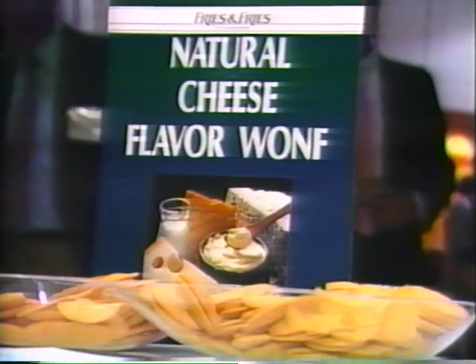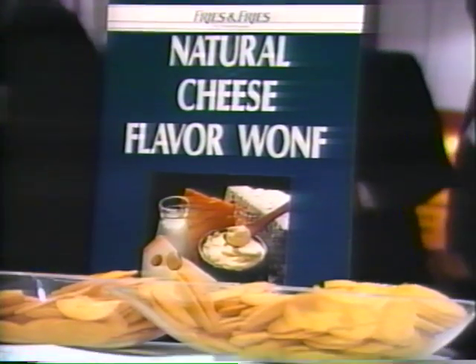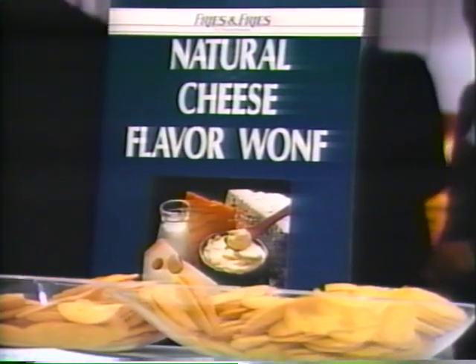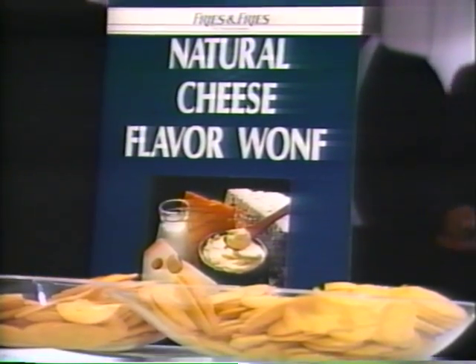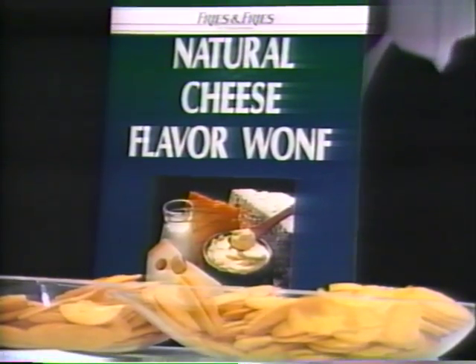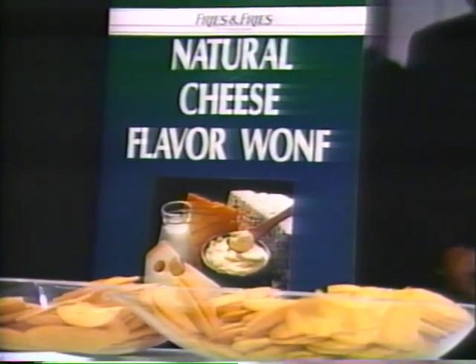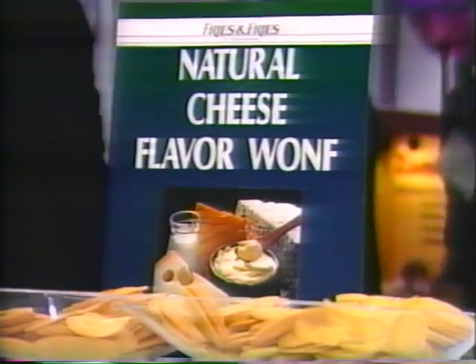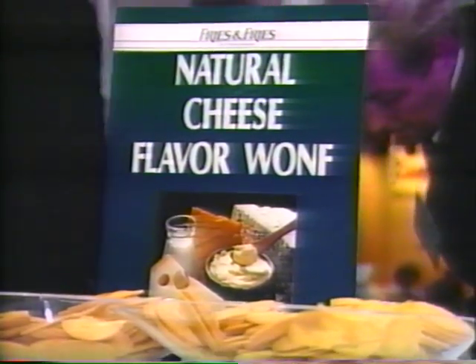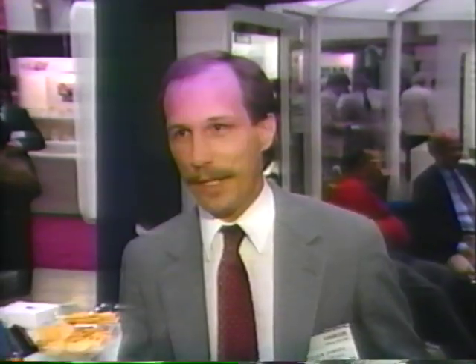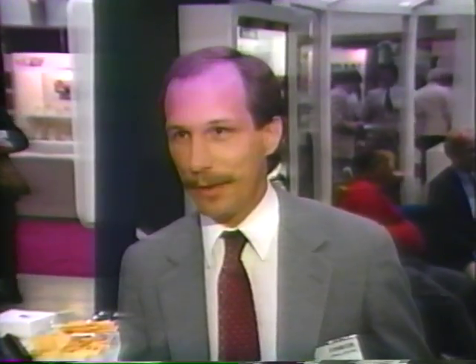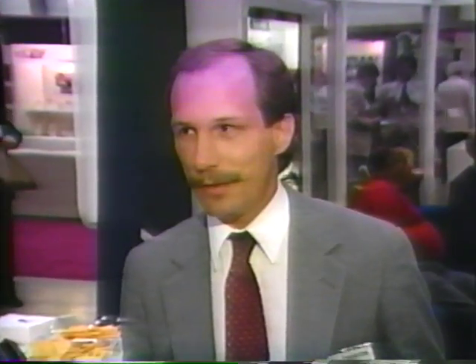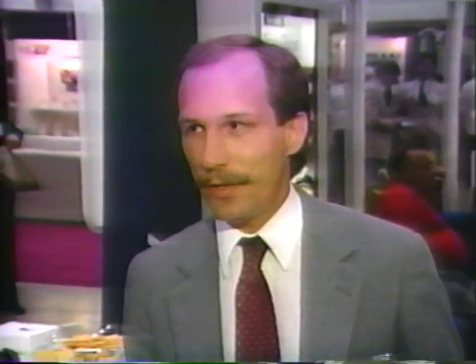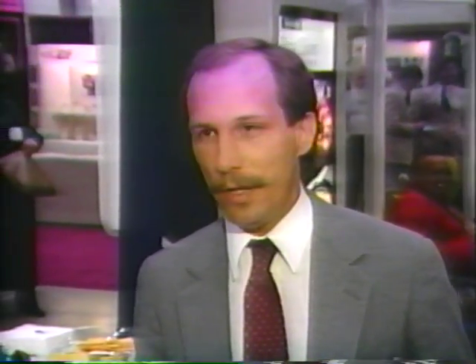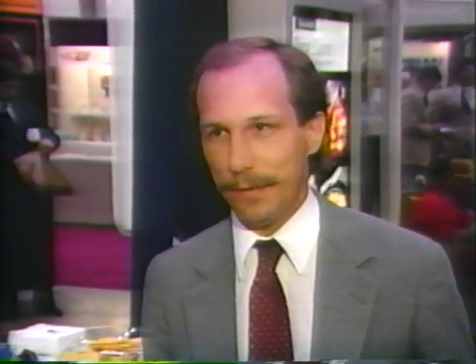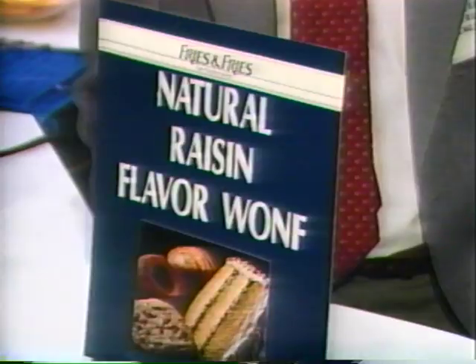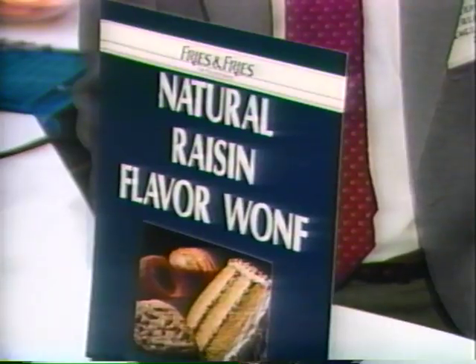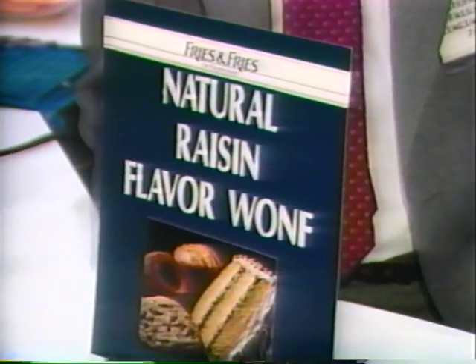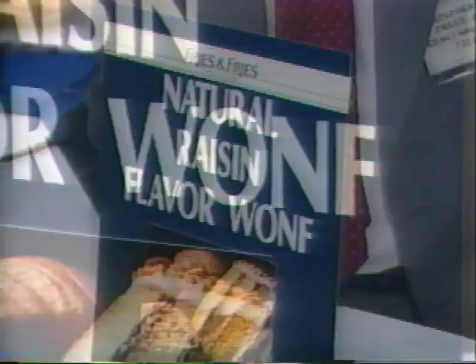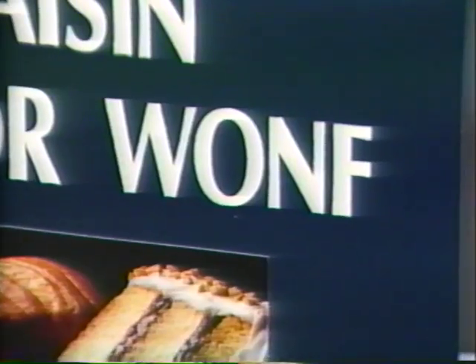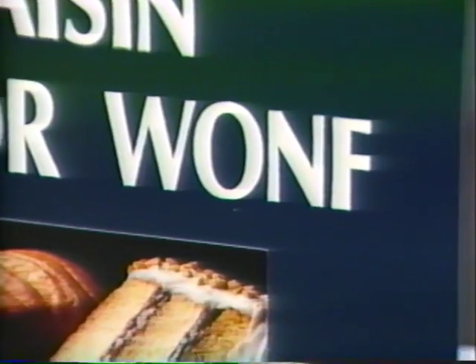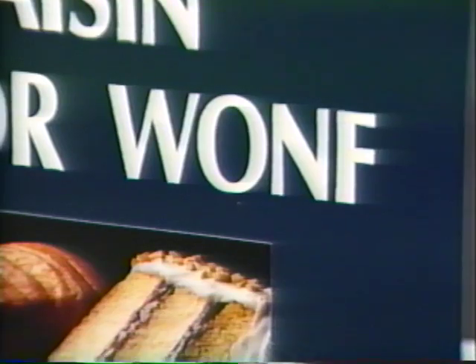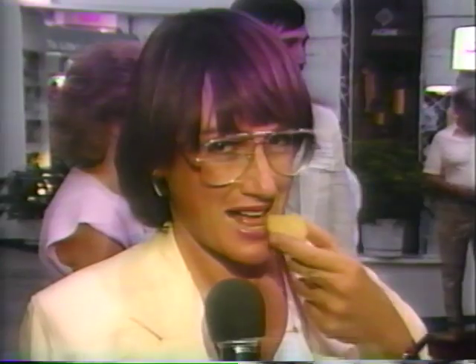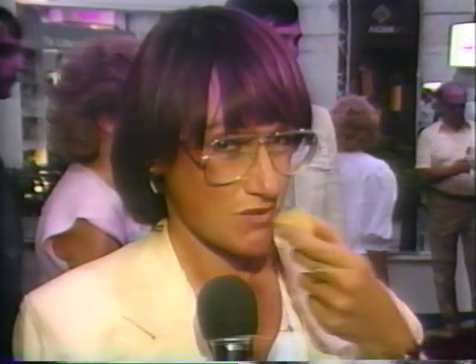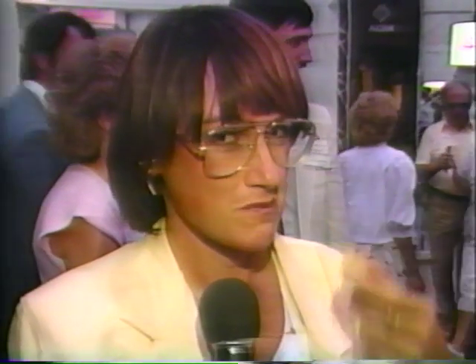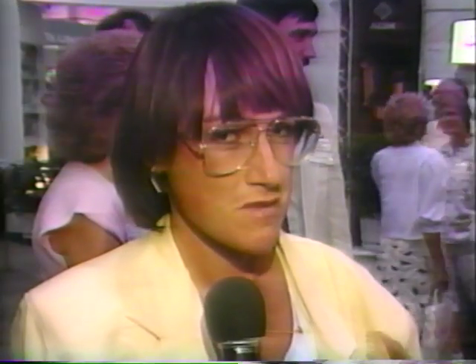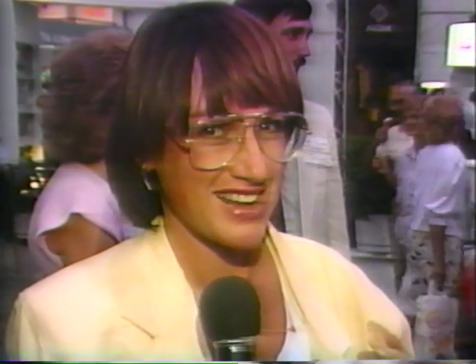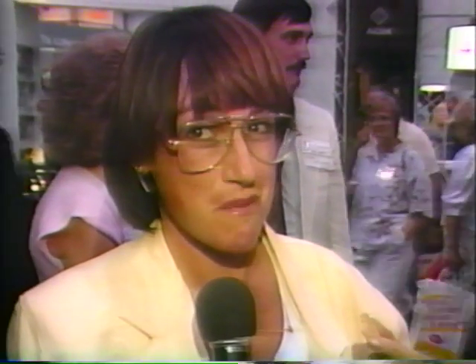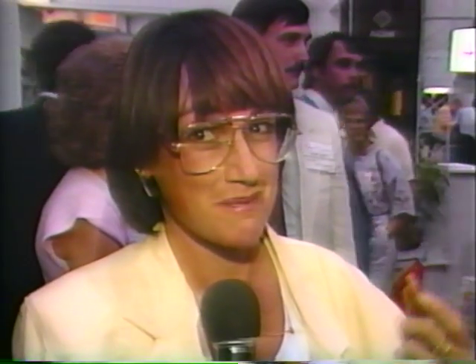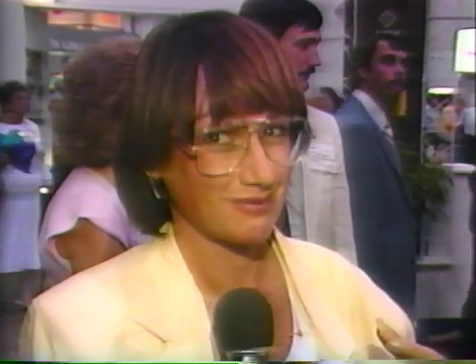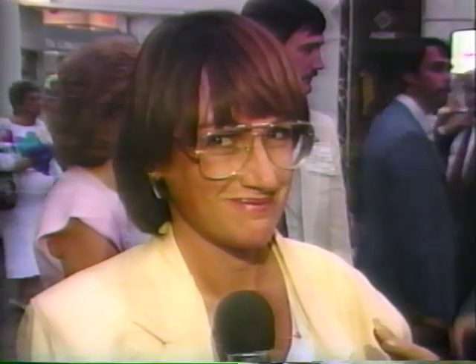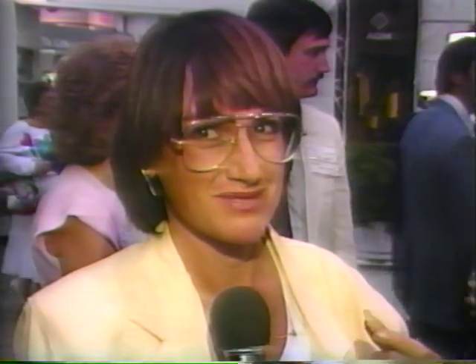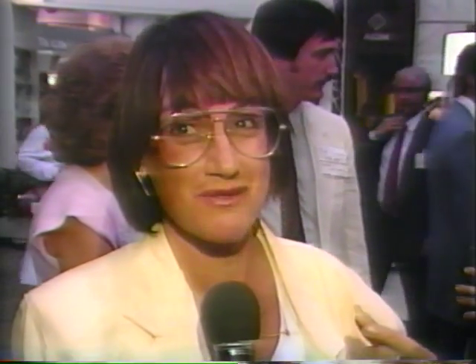Use the word 'WONF' in a sentence so I can use it sometime. It's a cookie made with raisin WONF flavor. Raisin WONF flavor — the initials for 'with other natural flavors.' Taste it. Wampy.